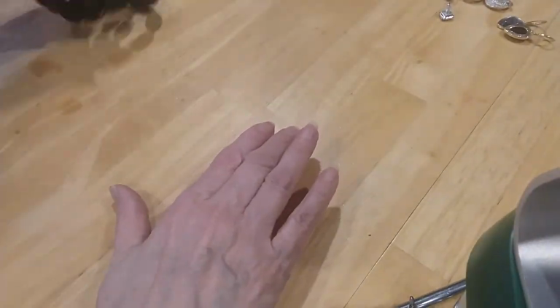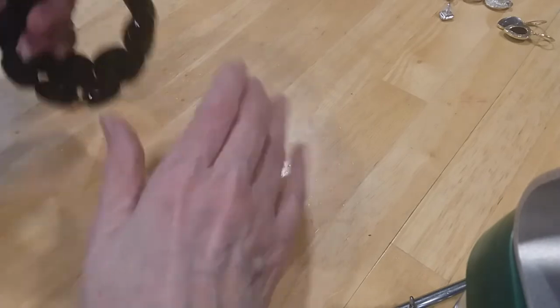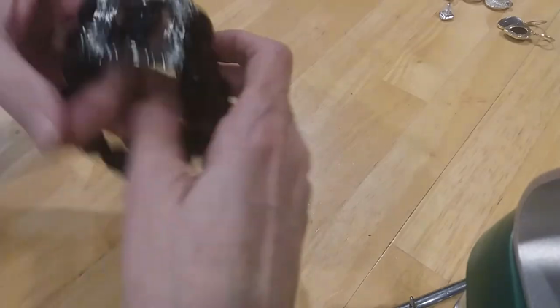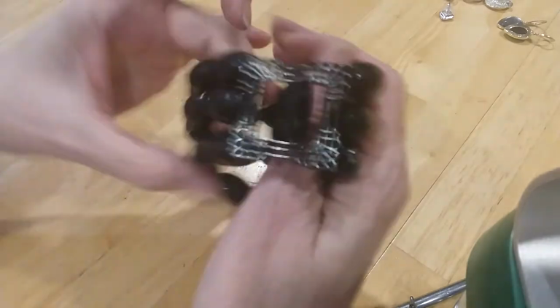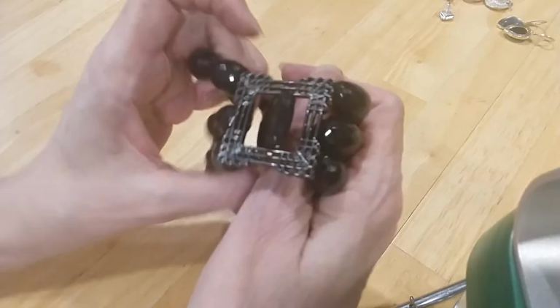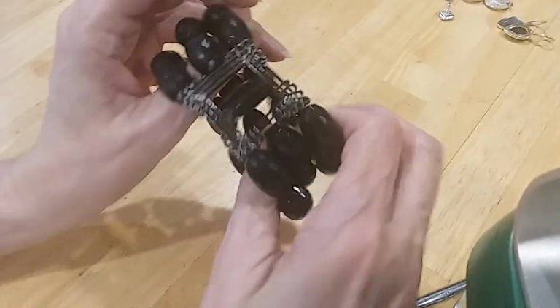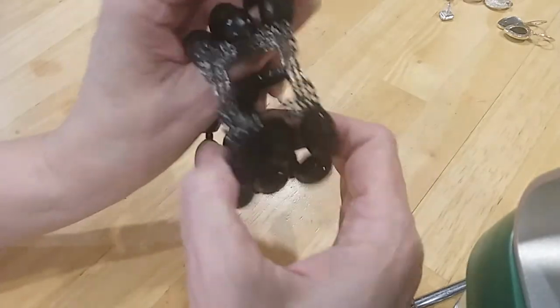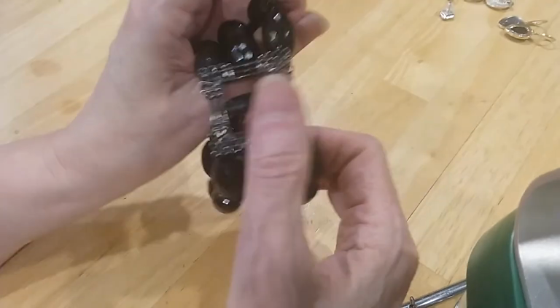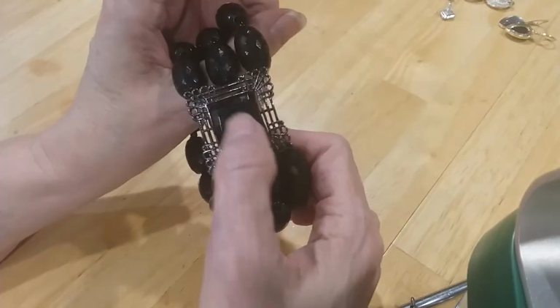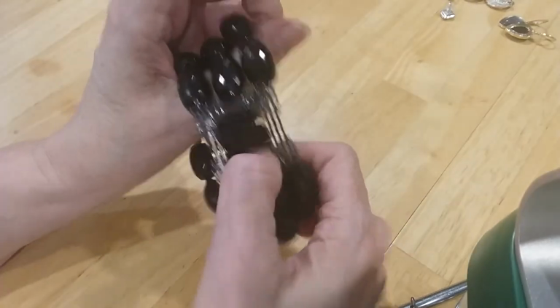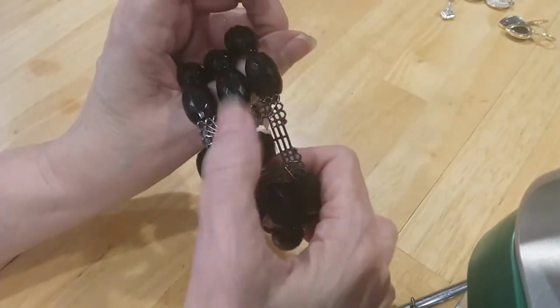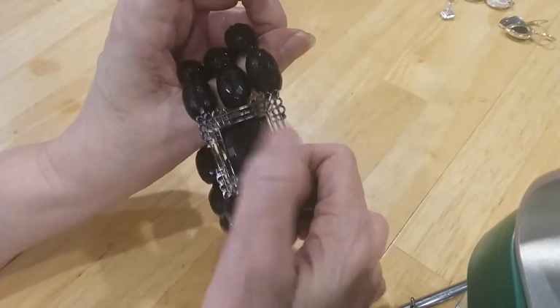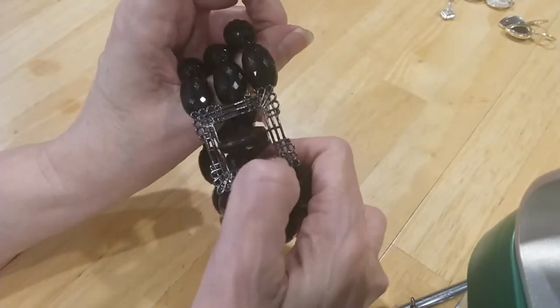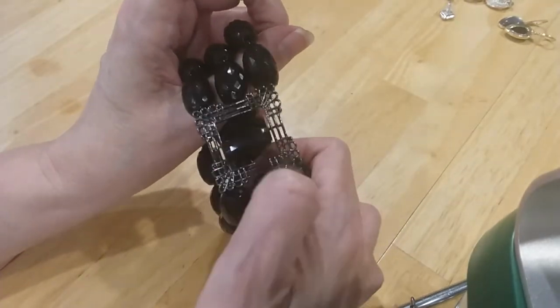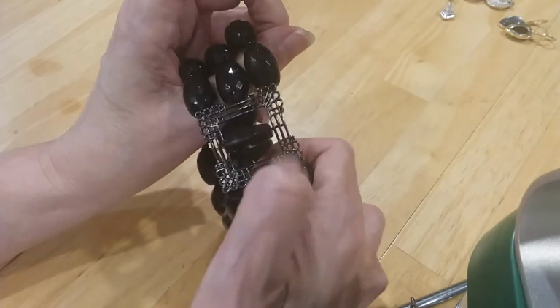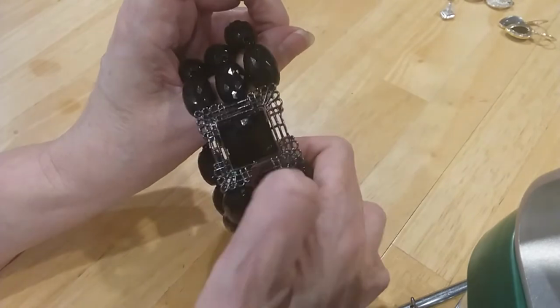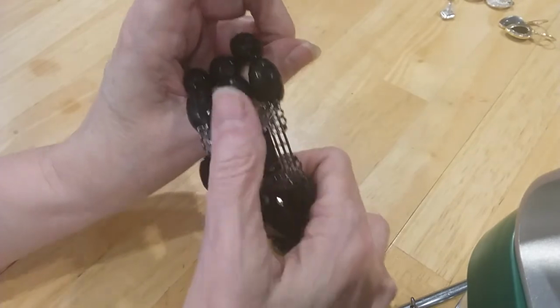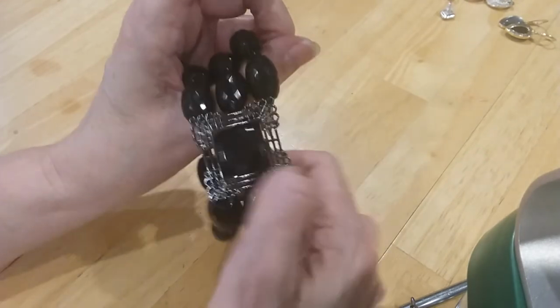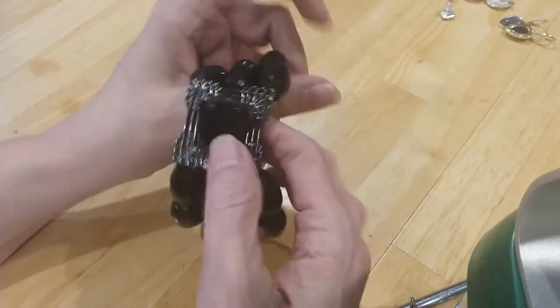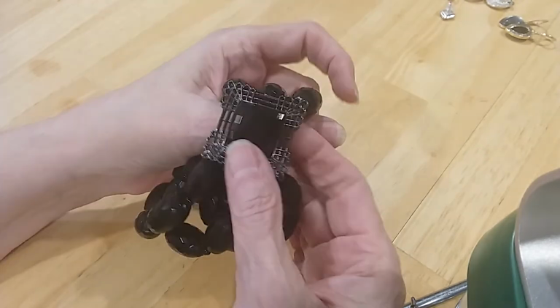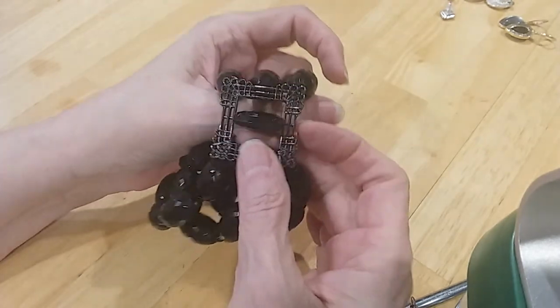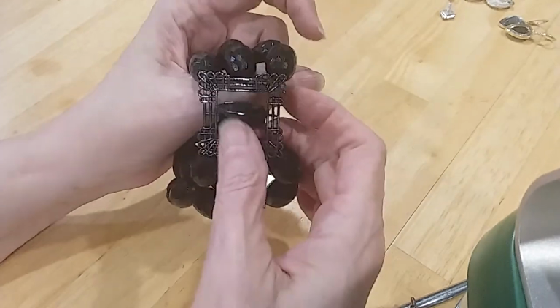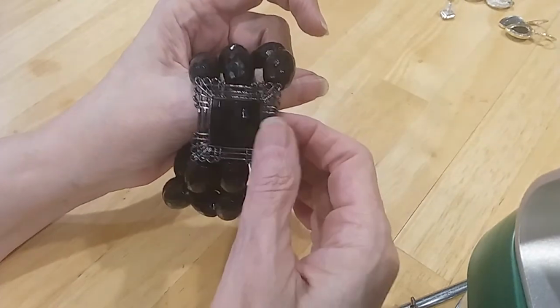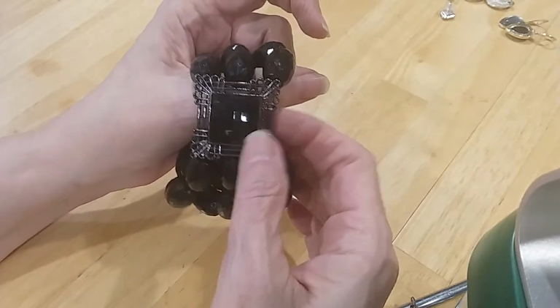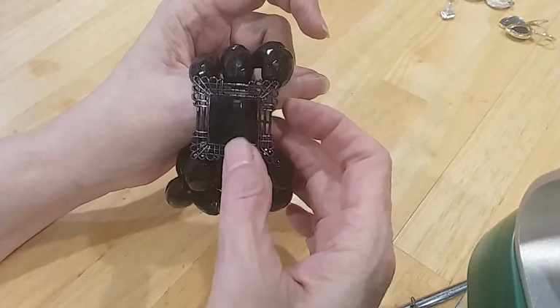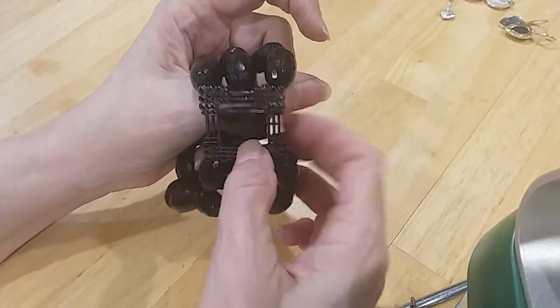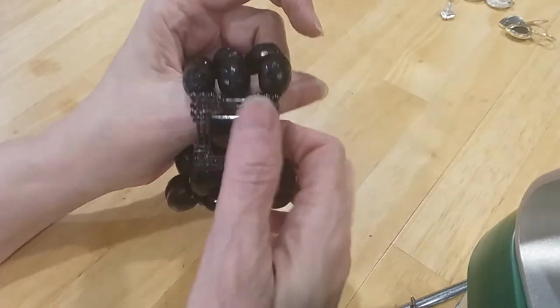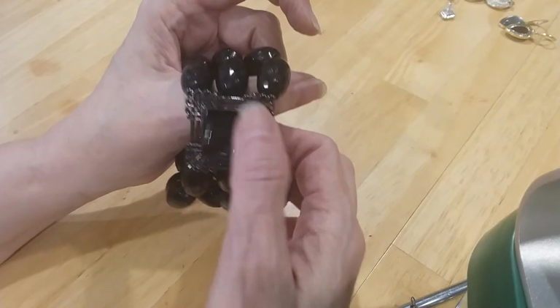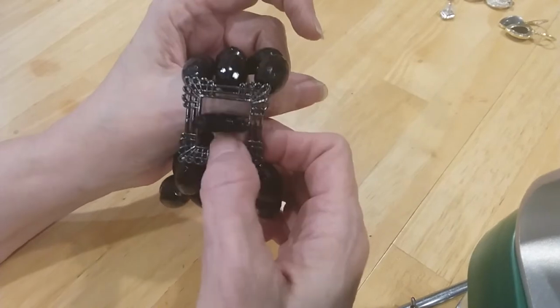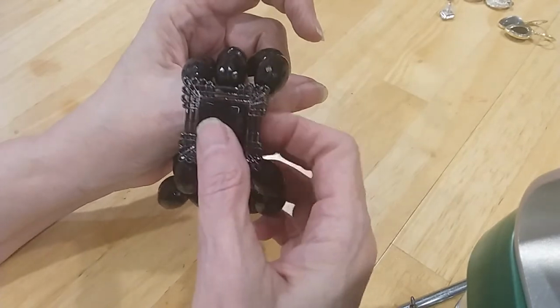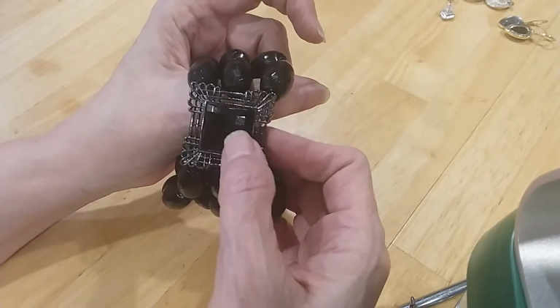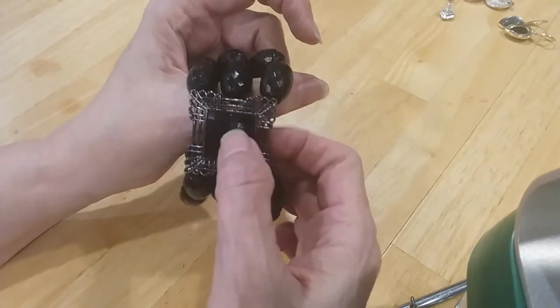The next one is this — and you have a little spinner here, so if you don't like it on that side you can spin it over to this side.